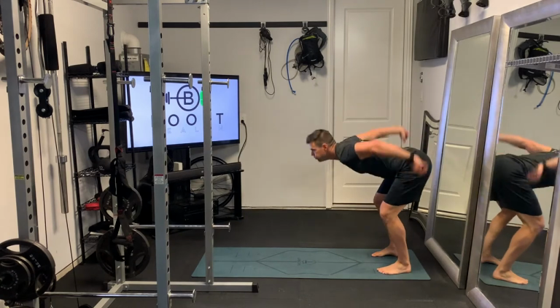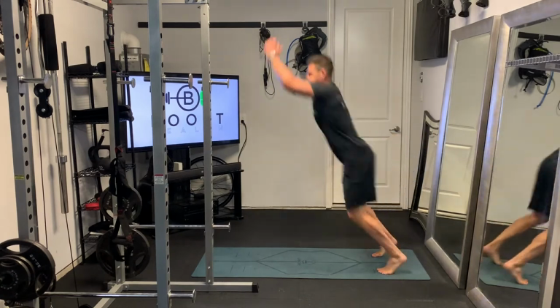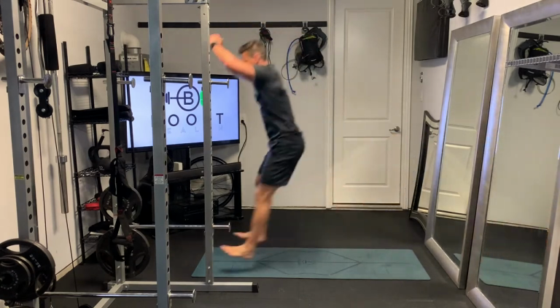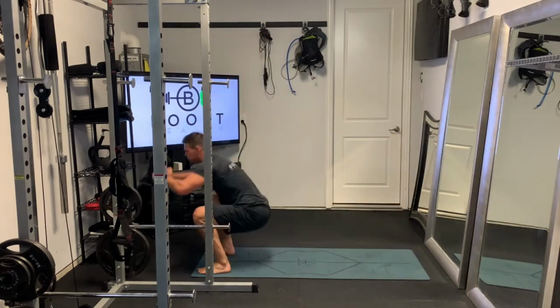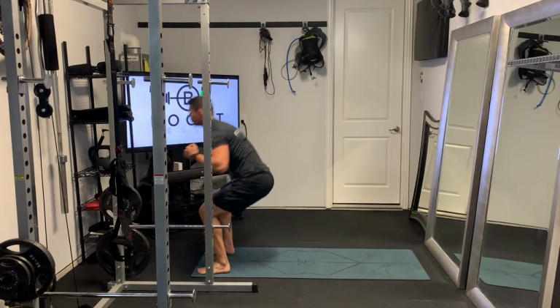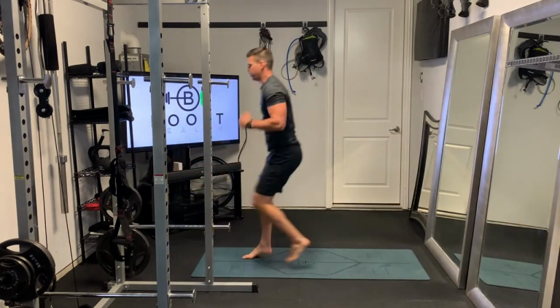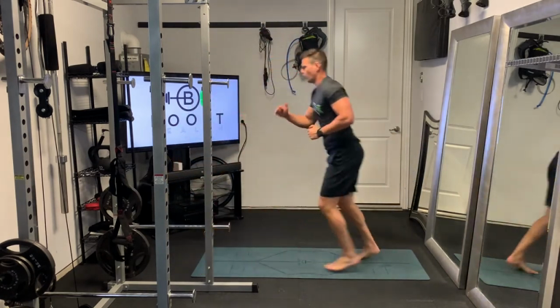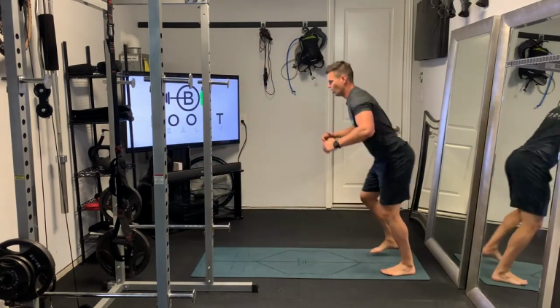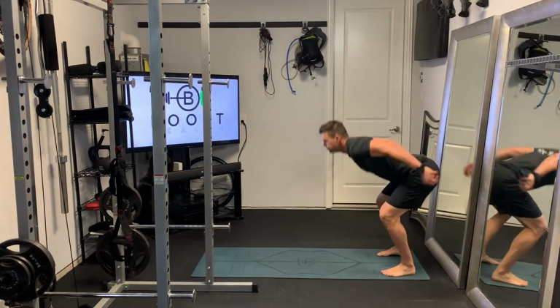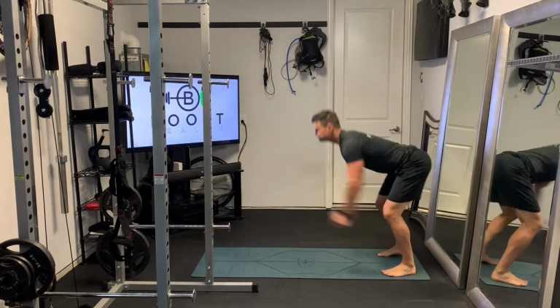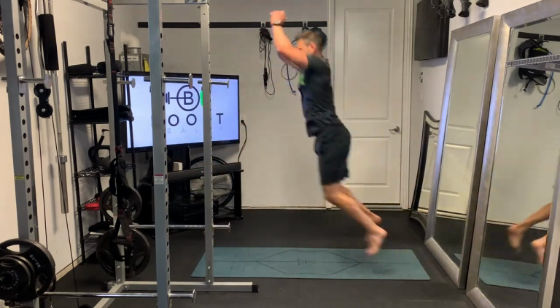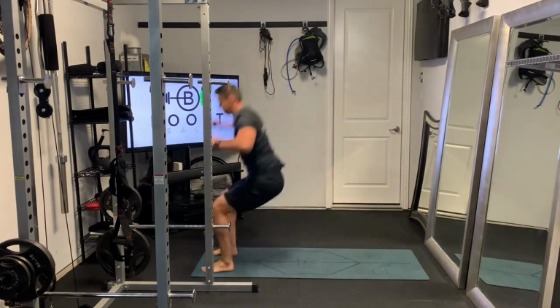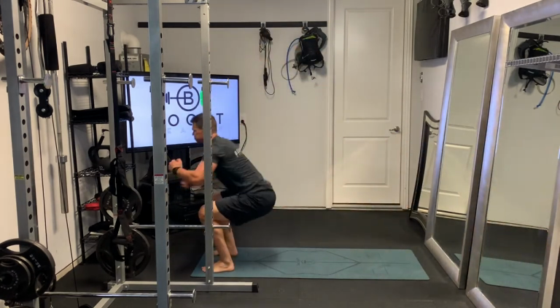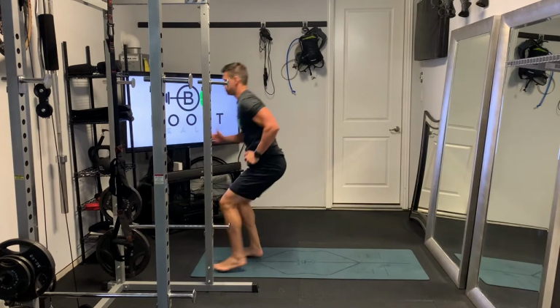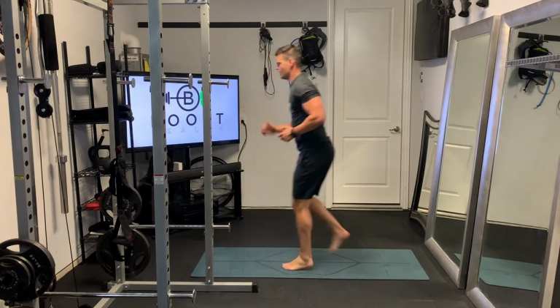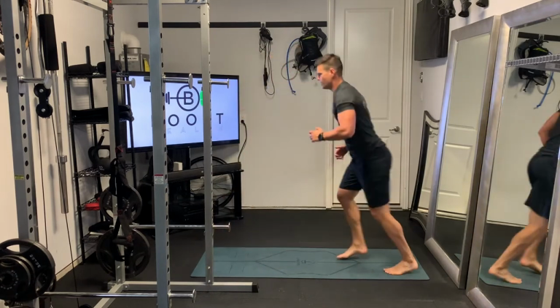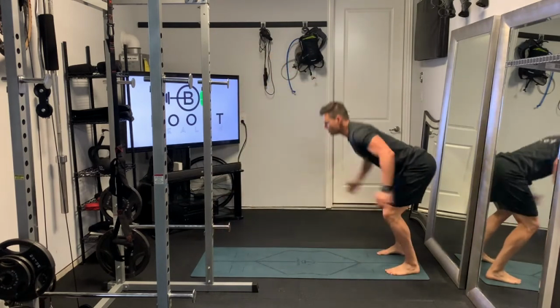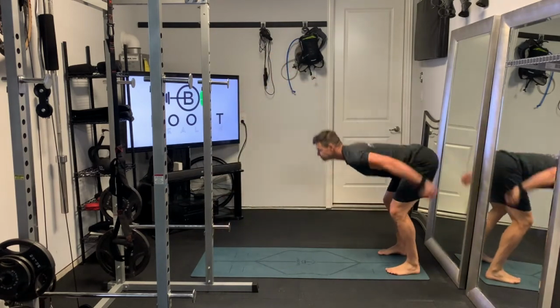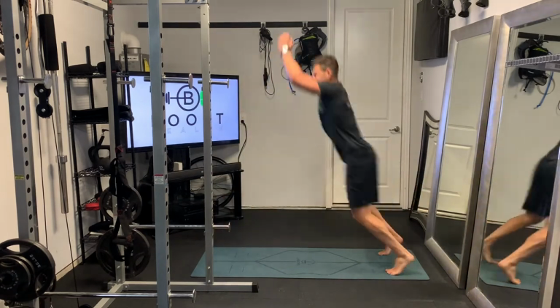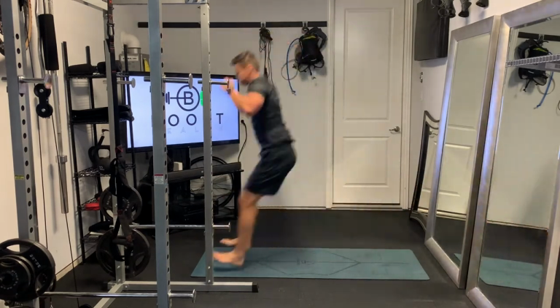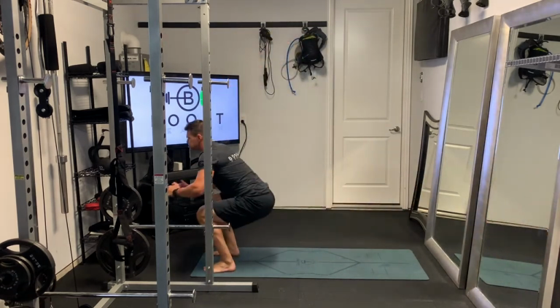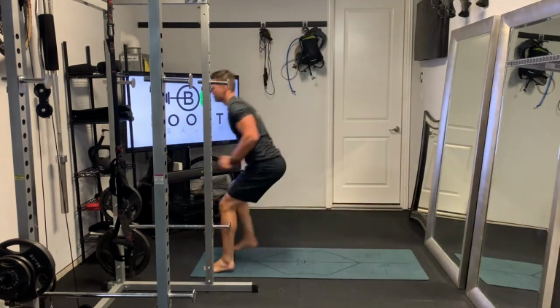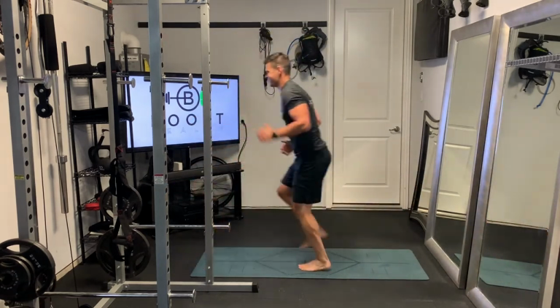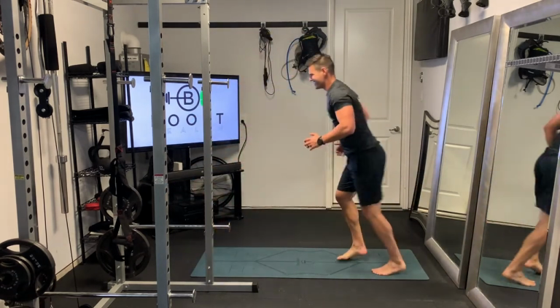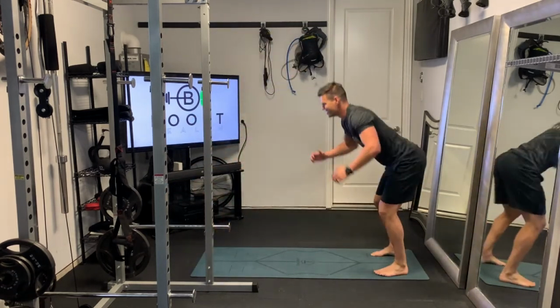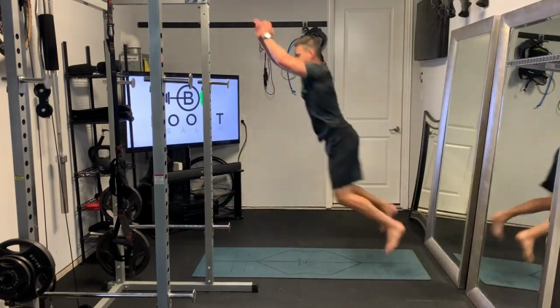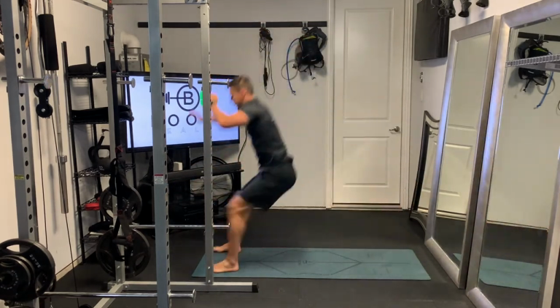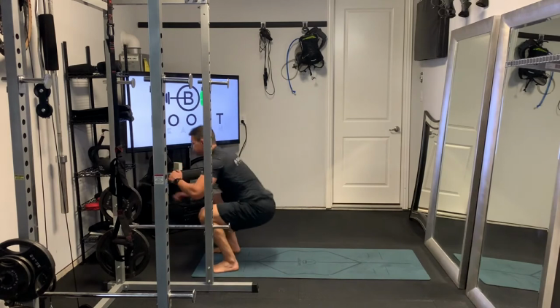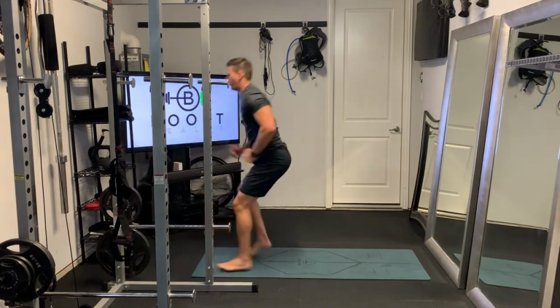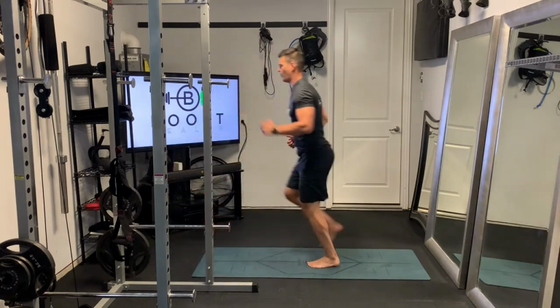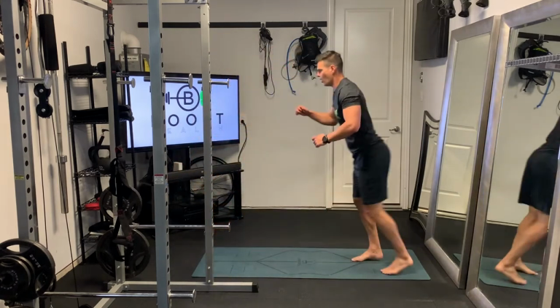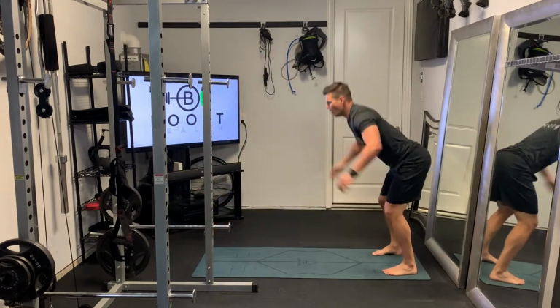Exploding off the ground, pushing the middle of the foot through the ground, catching some air, but landing nice and soft. Then pump those arms, run backwards back to the start position, and explode as soon as you get there.